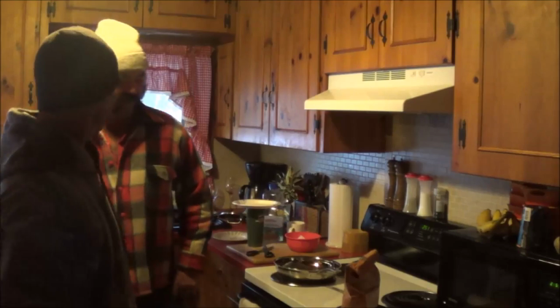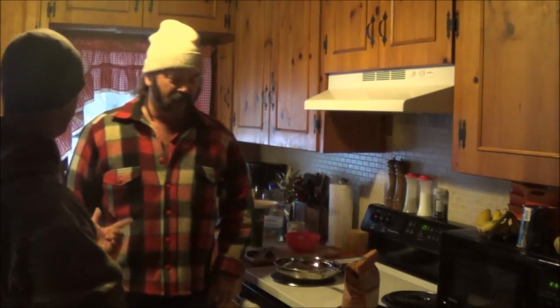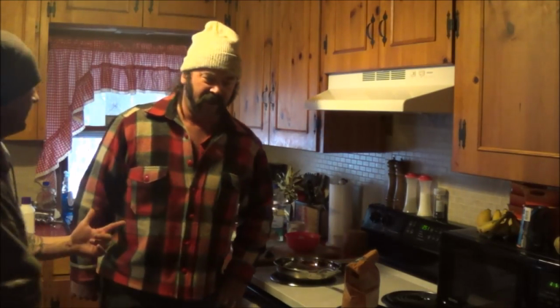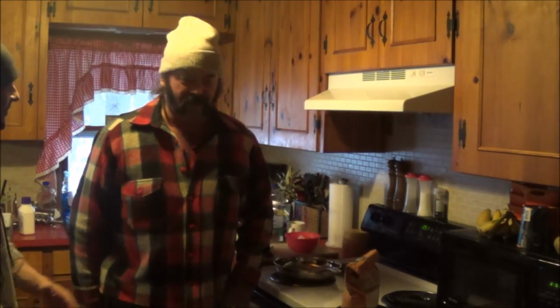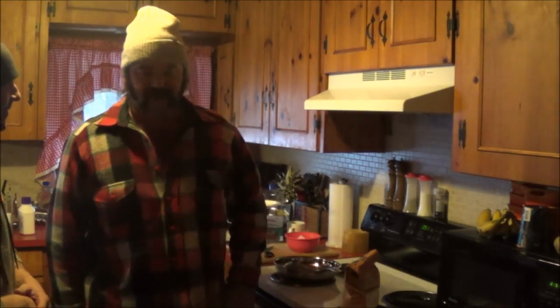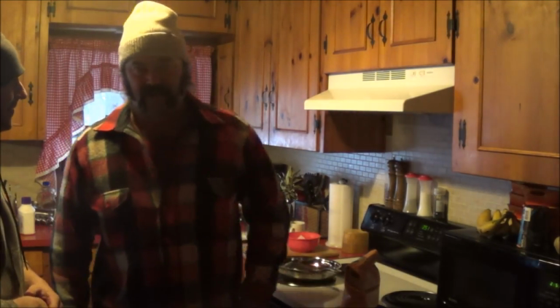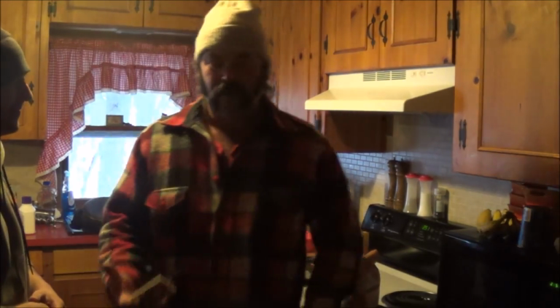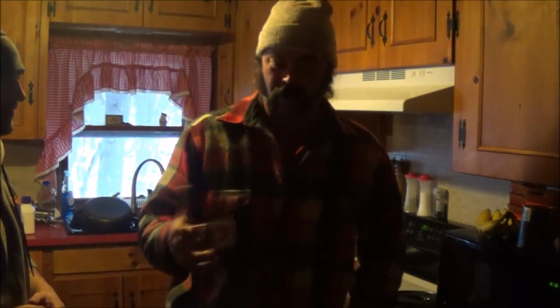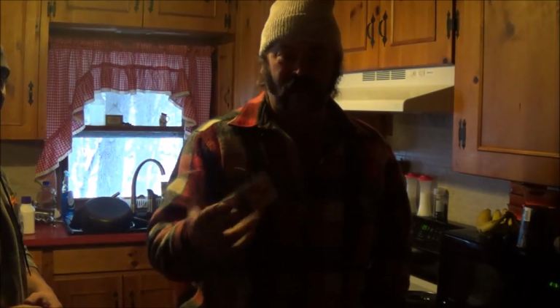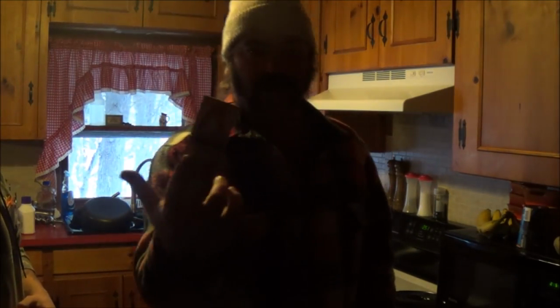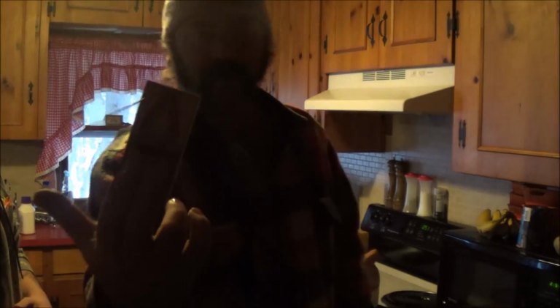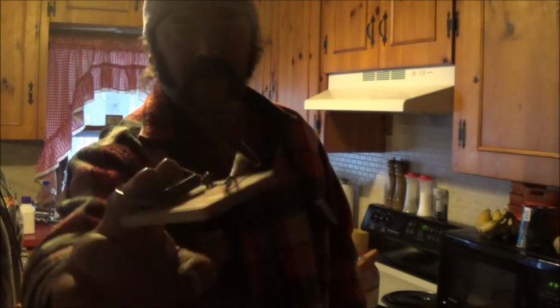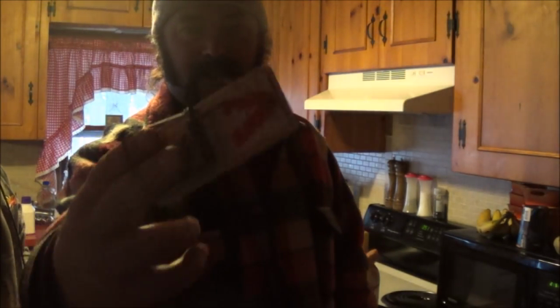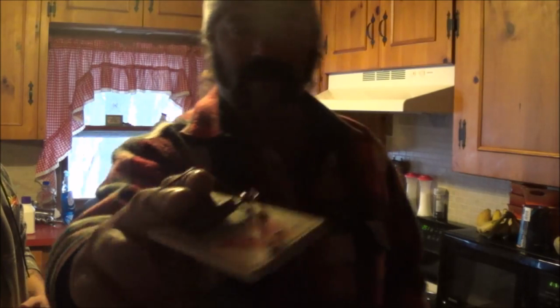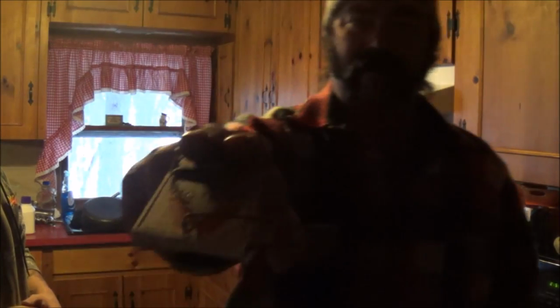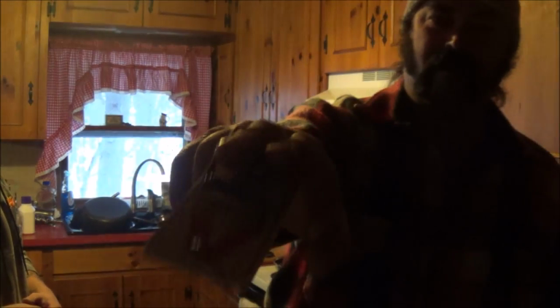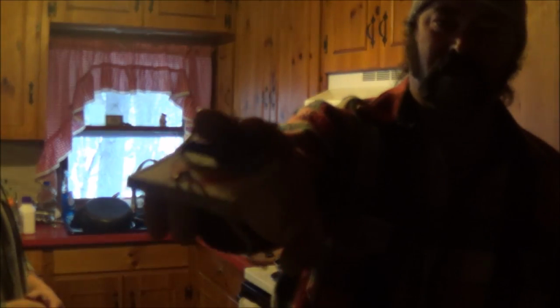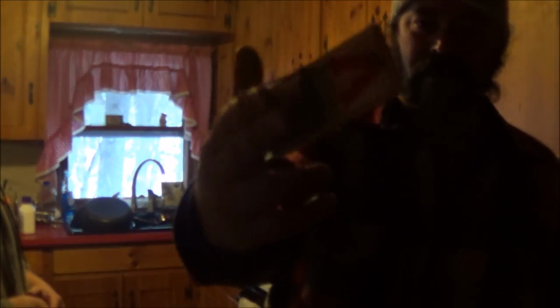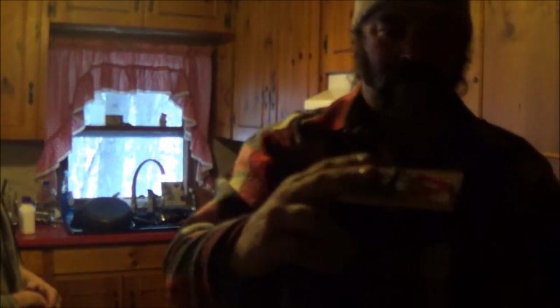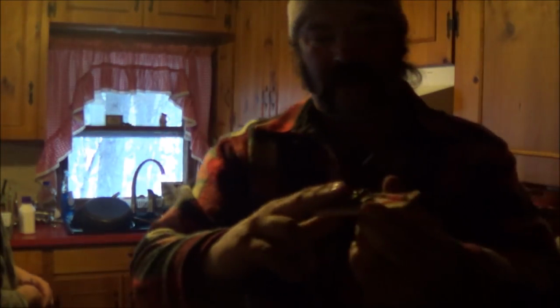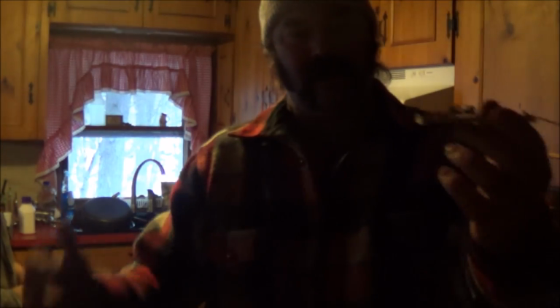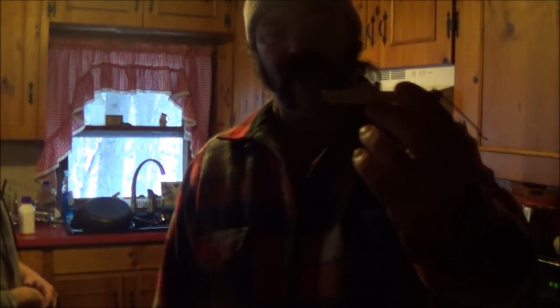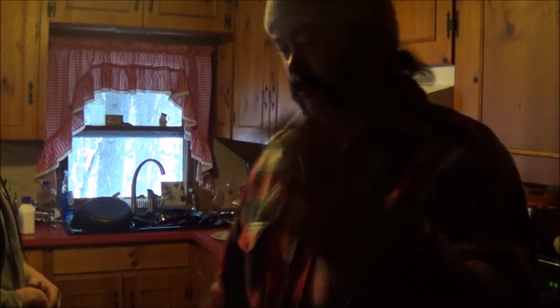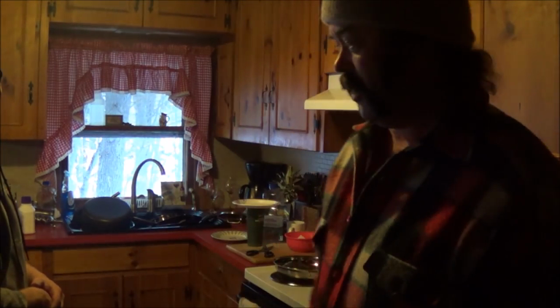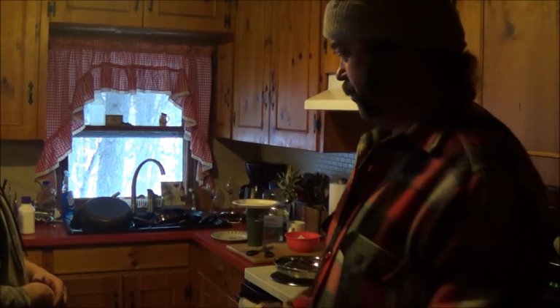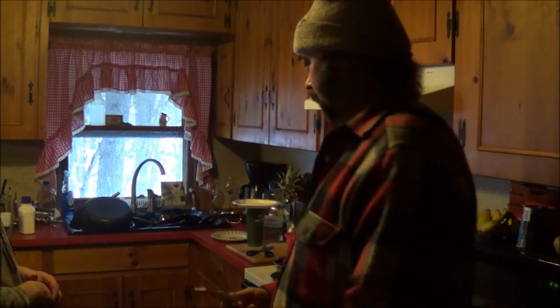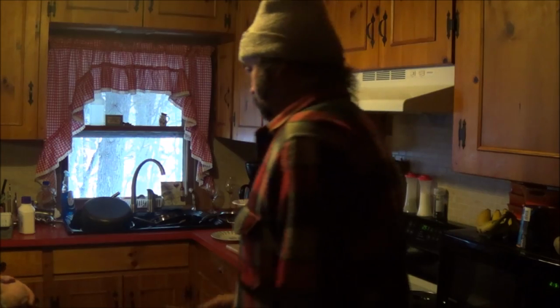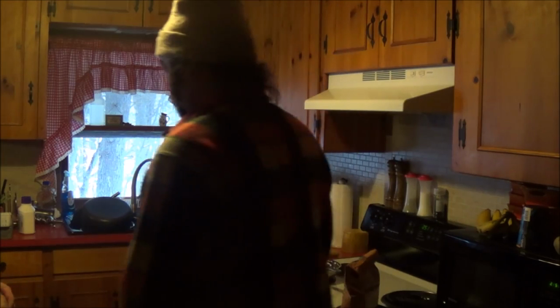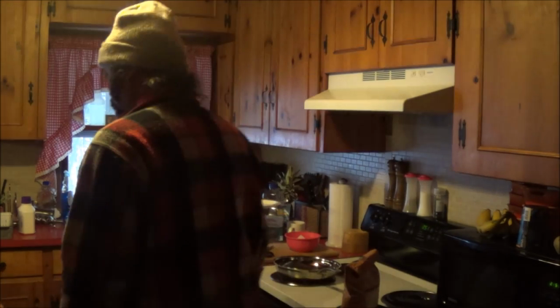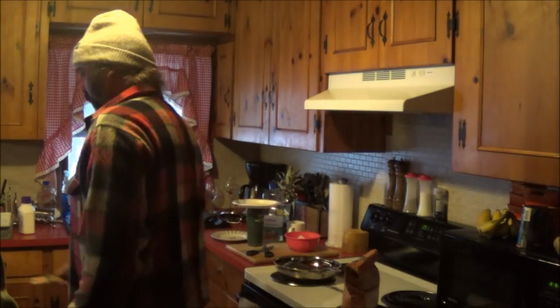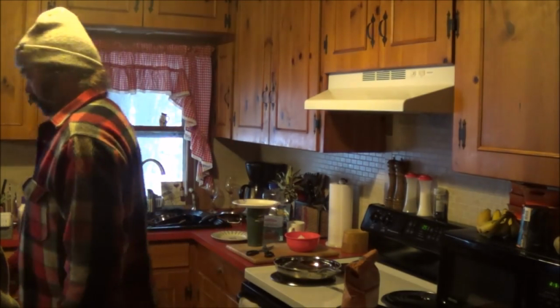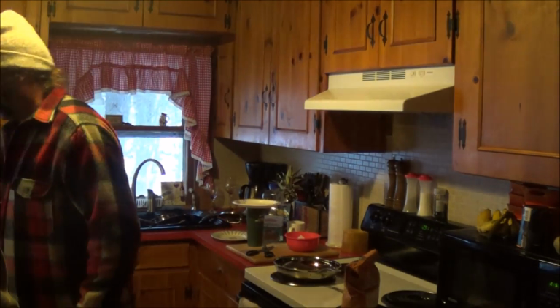The first thing I want to say is when you're at Derek's house cooking, don't stick your hand in the cupboard because this is what happens. Got my hand caught in a mousetrap right off the bat, but I'm okay.